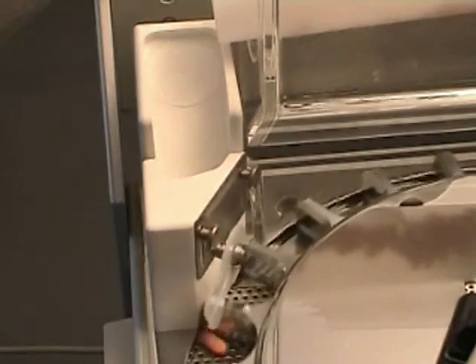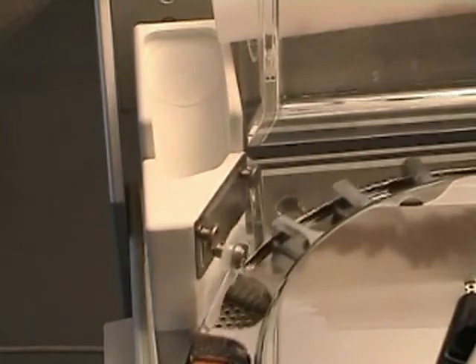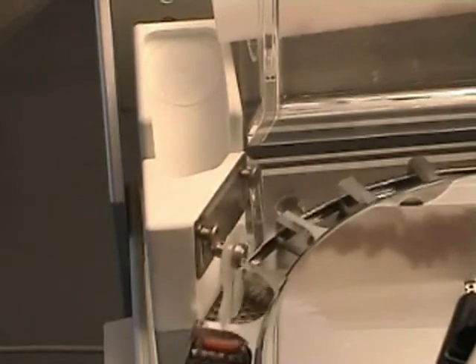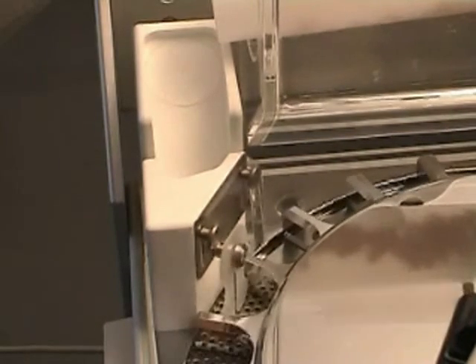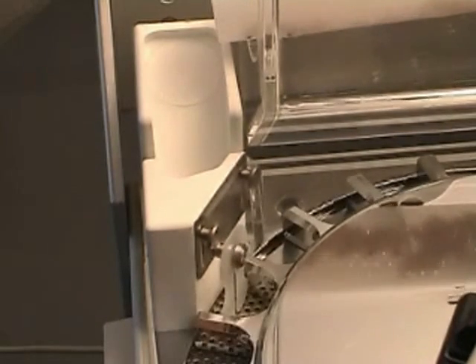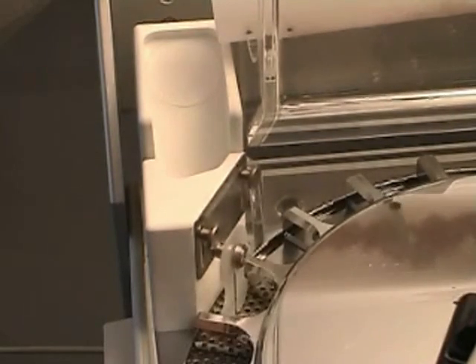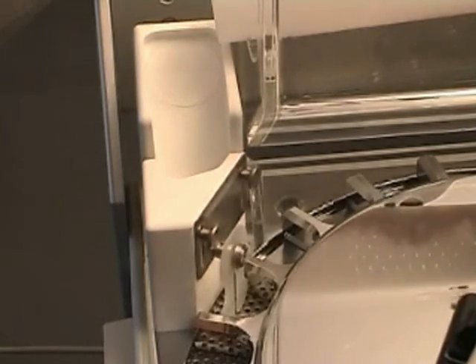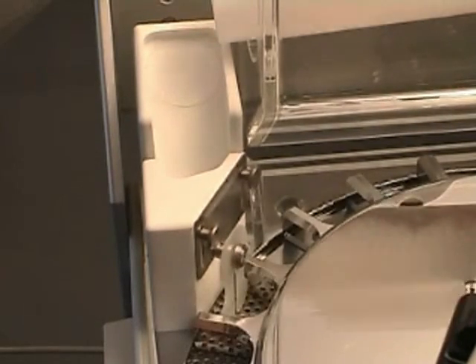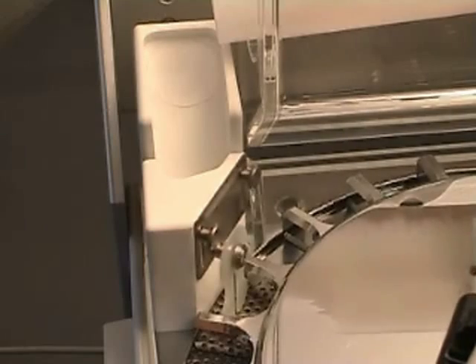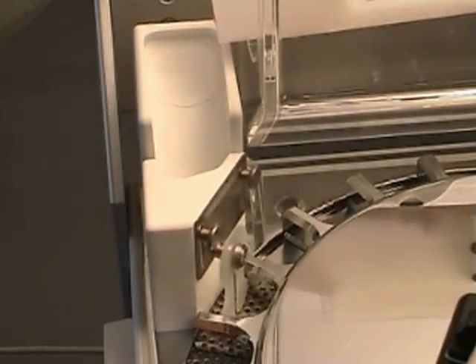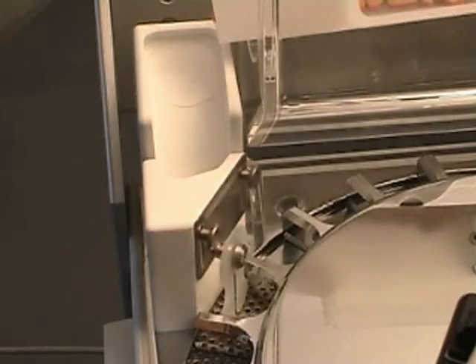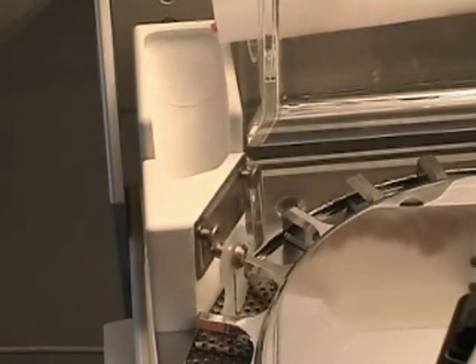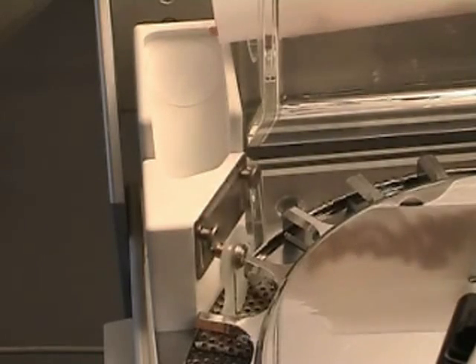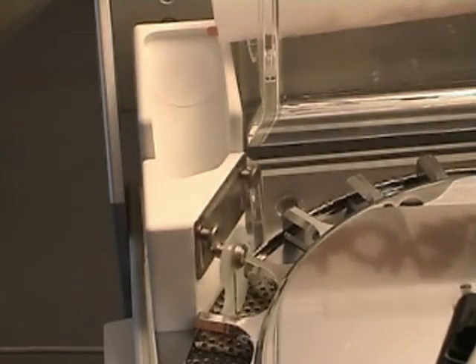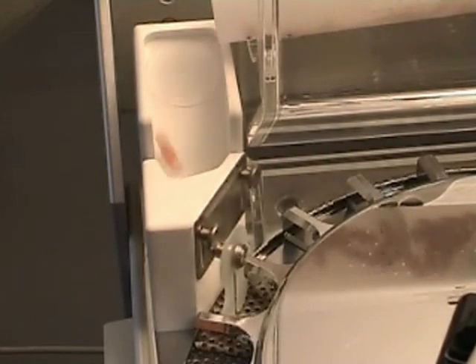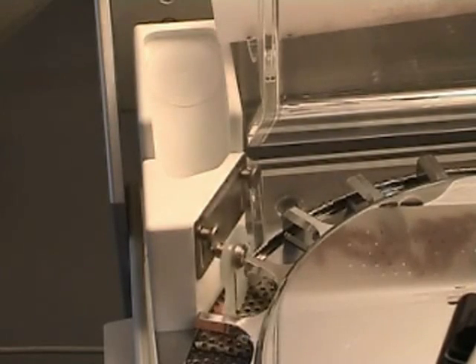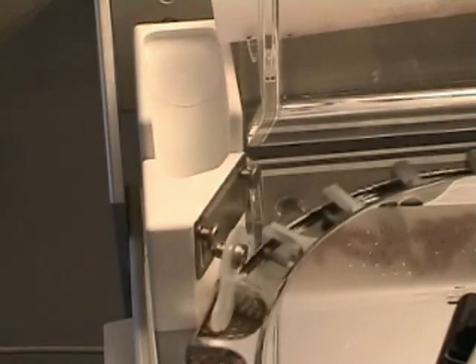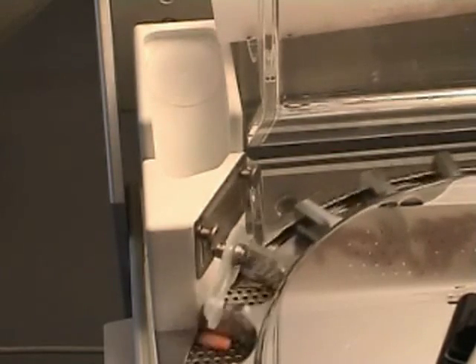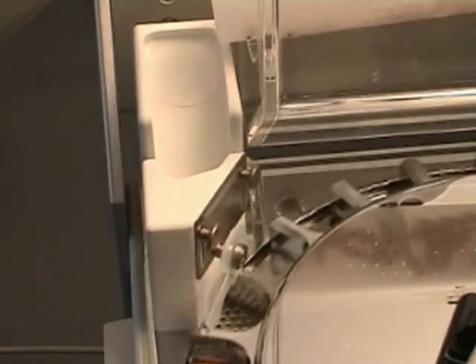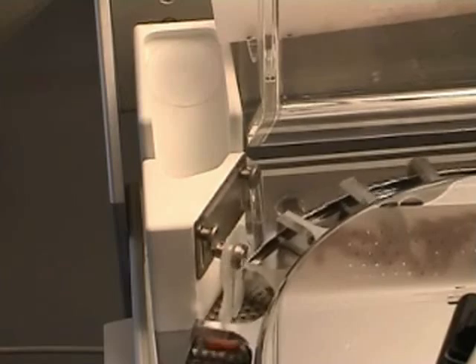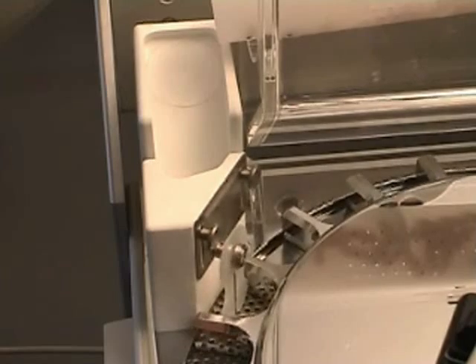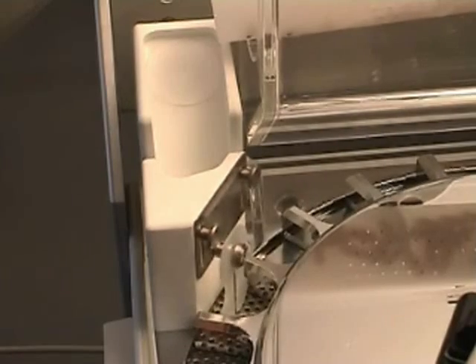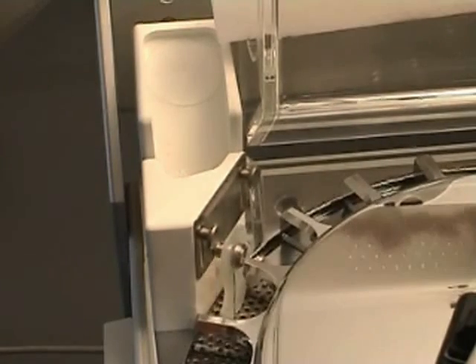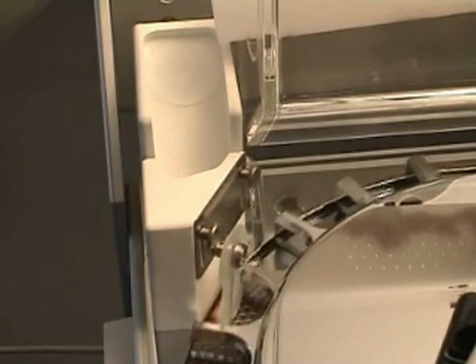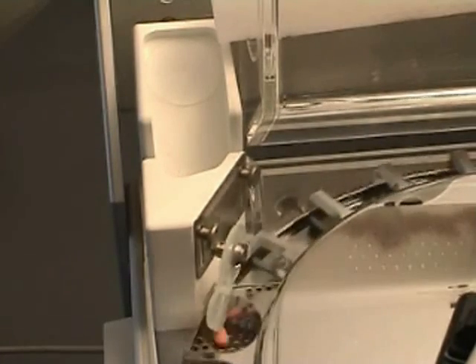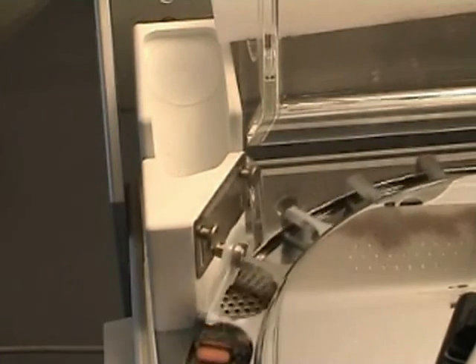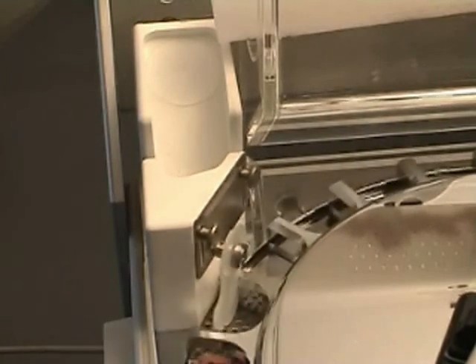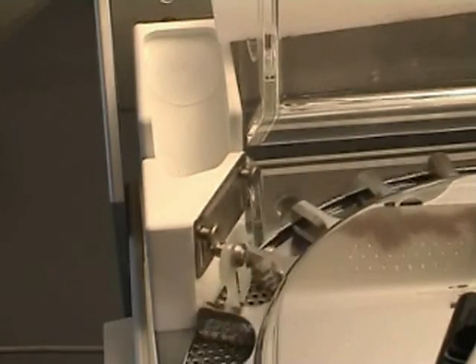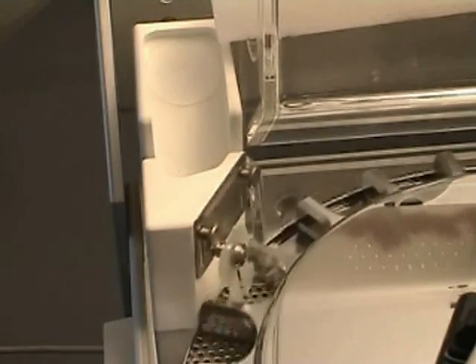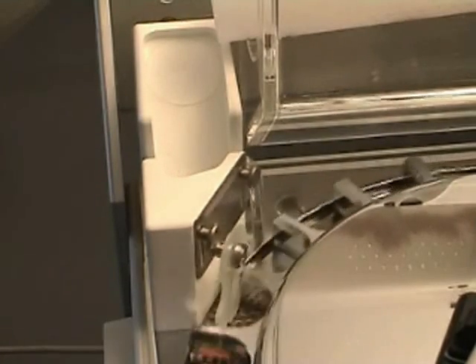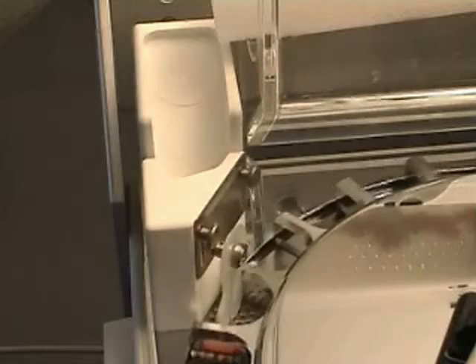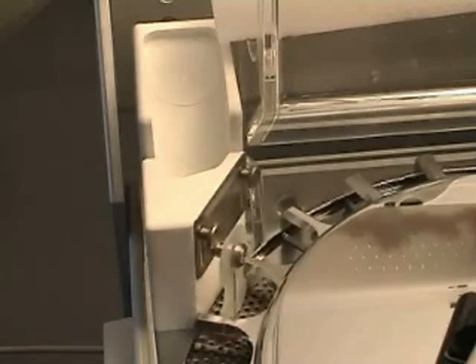Unnecessary abrasion and contamination of the test stations is avoided through specially developed cleaning and de-dusting features. The test stations are automatically cleaned after each test.